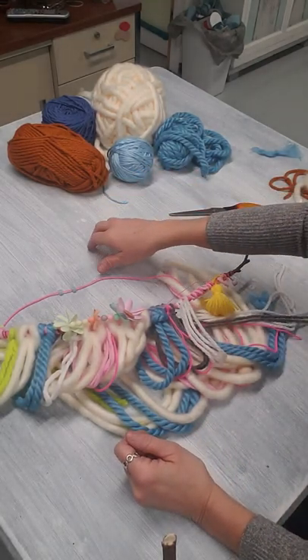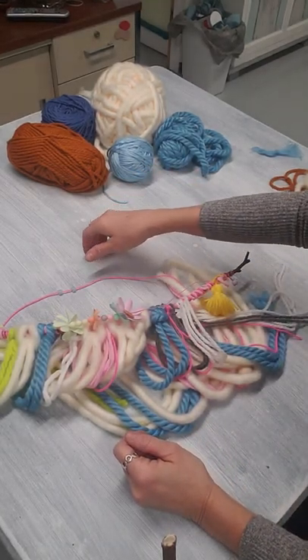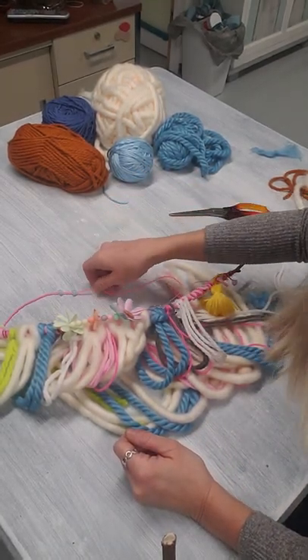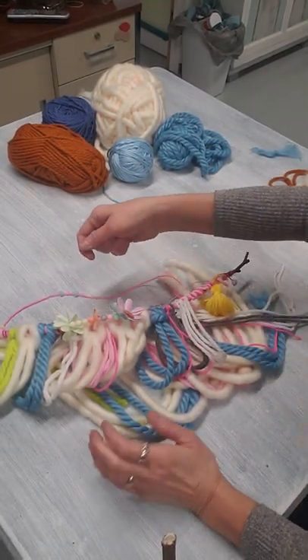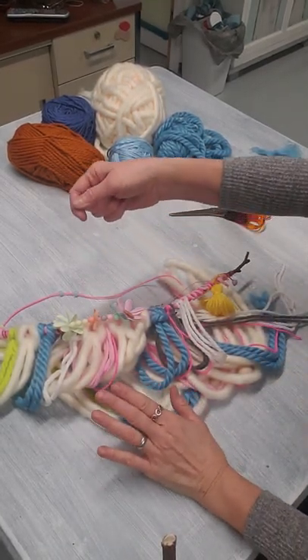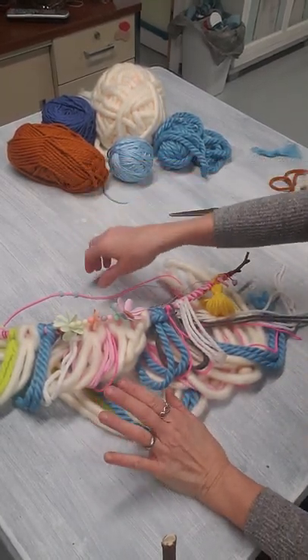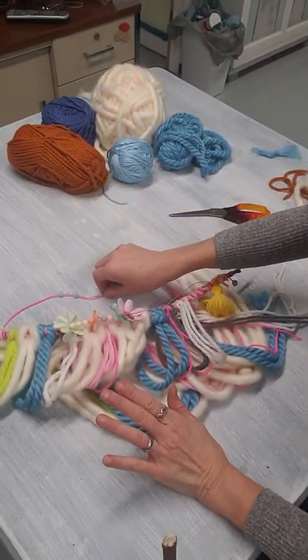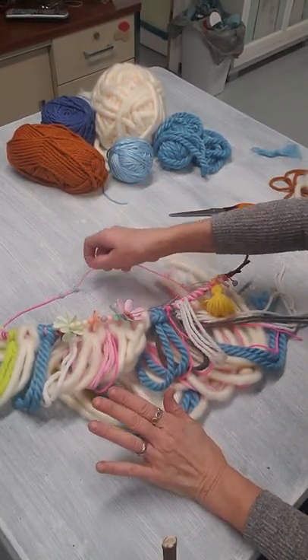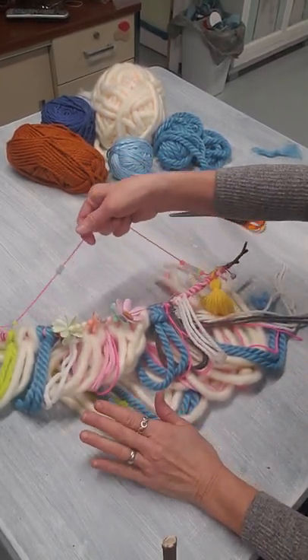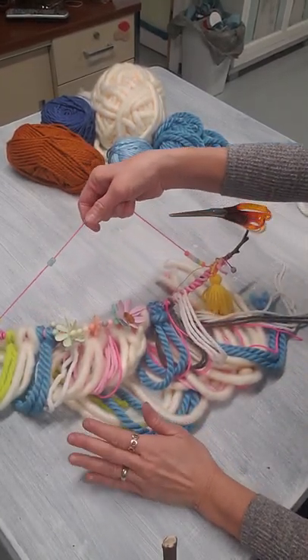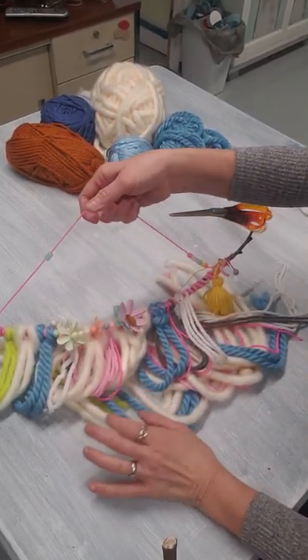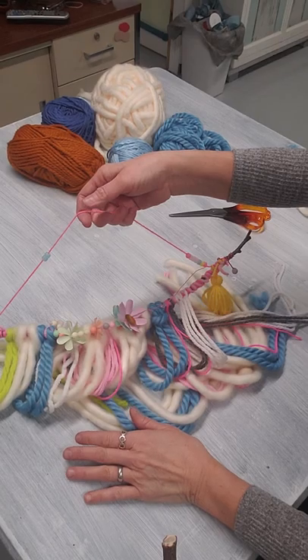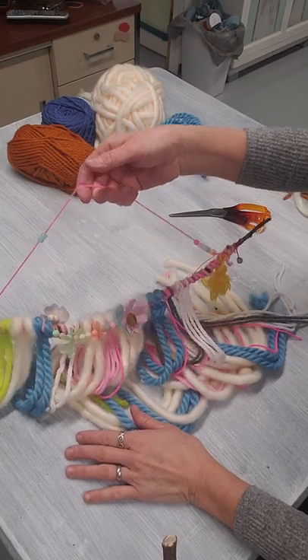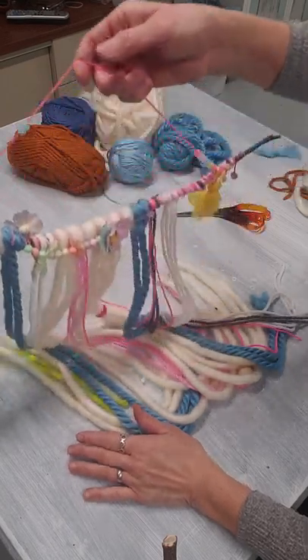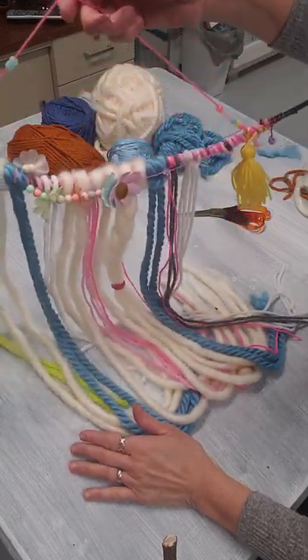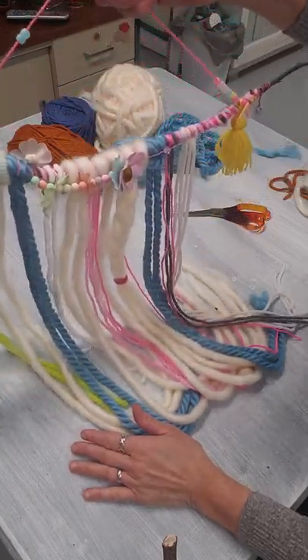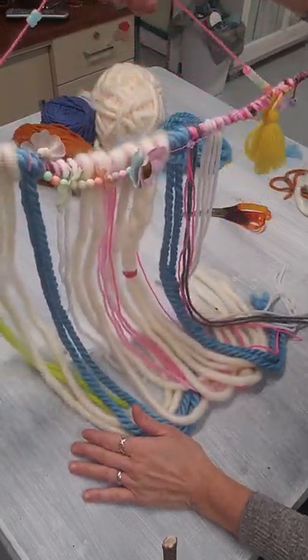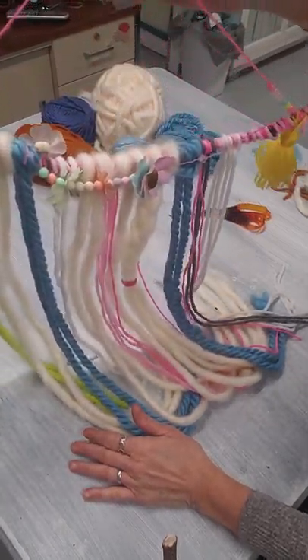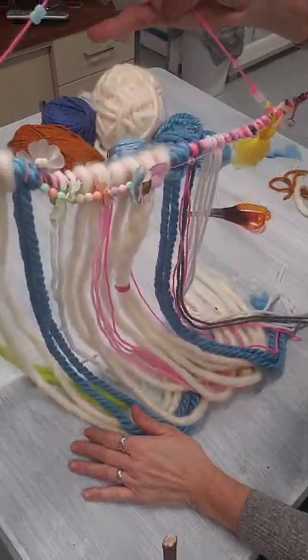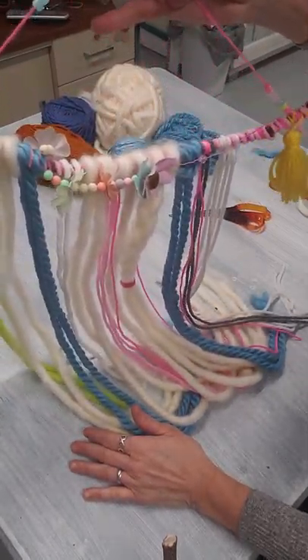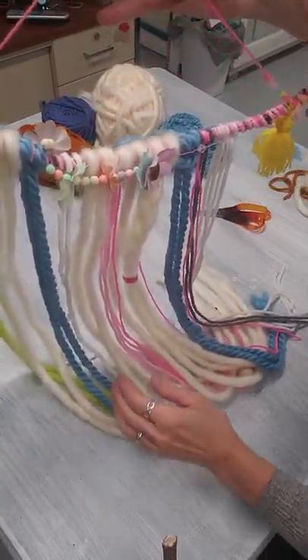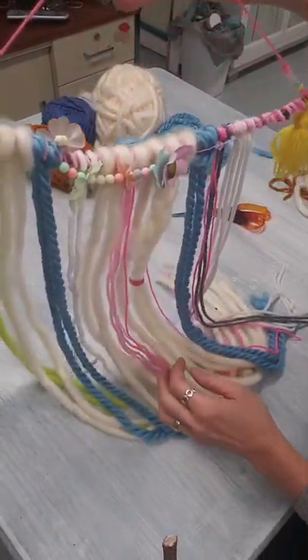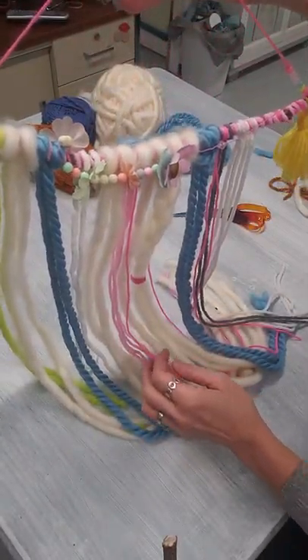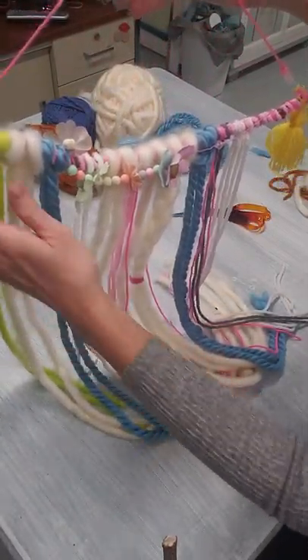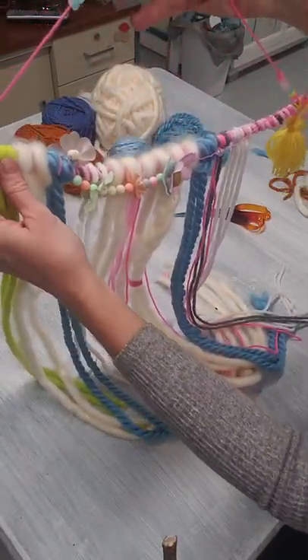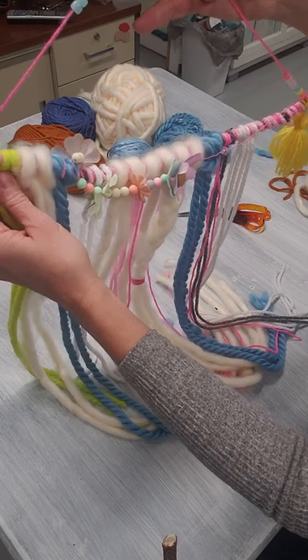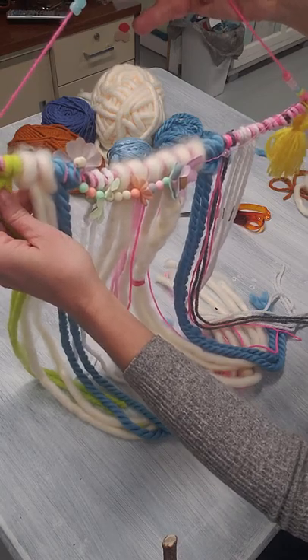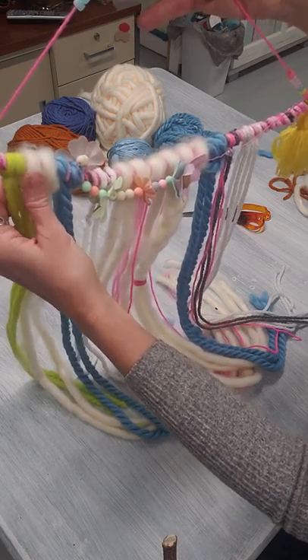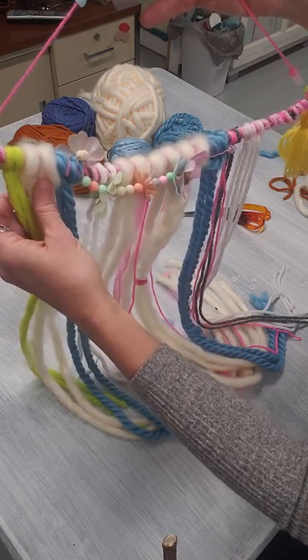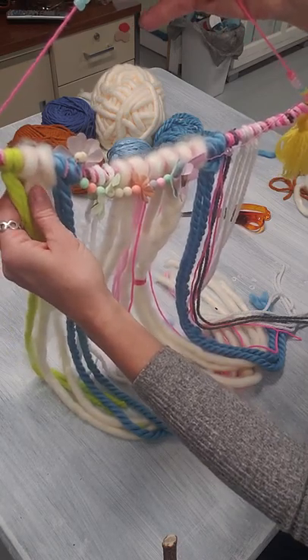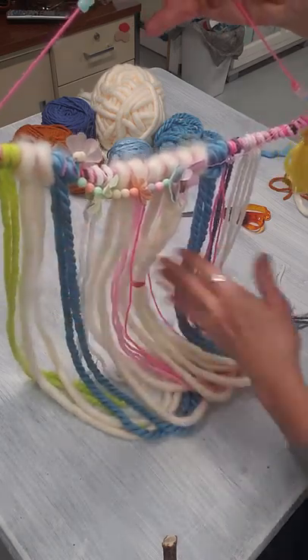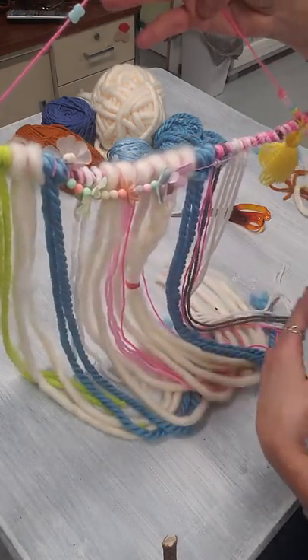Here's a quick tutorial of the simple knot that we did in our wall hangings. This is one of the samples — I'll show this knot in a second. That's the same knot we use.